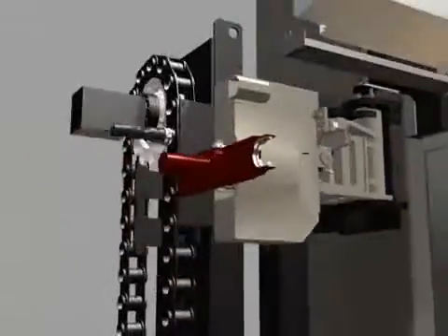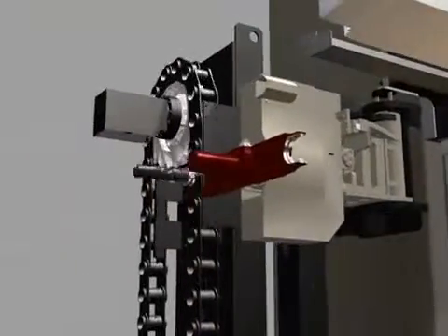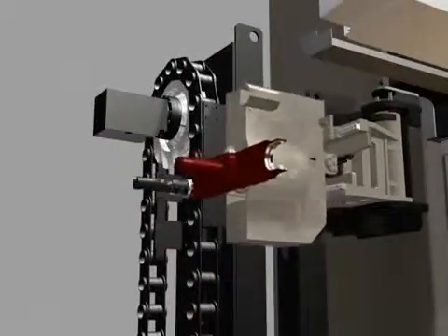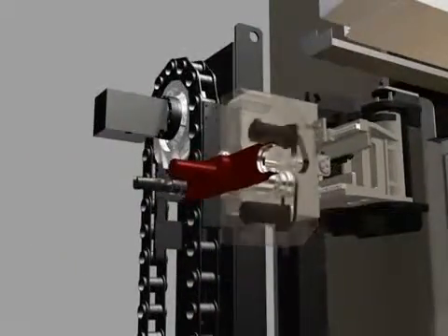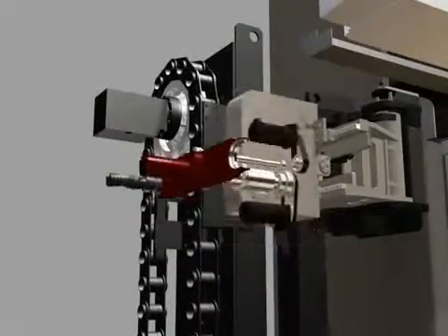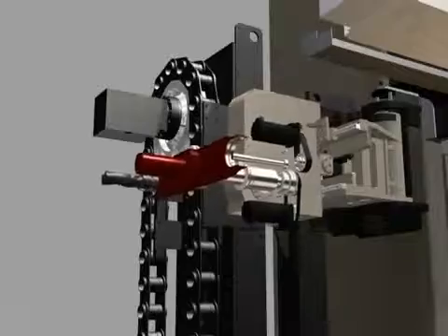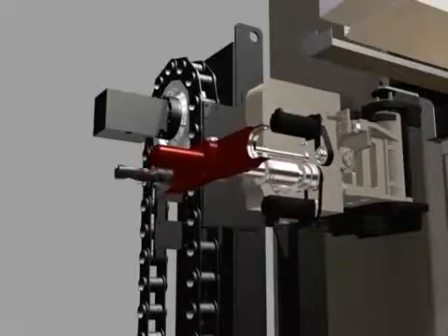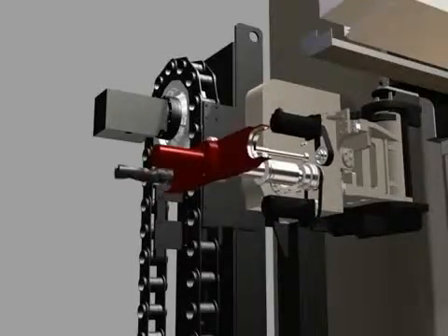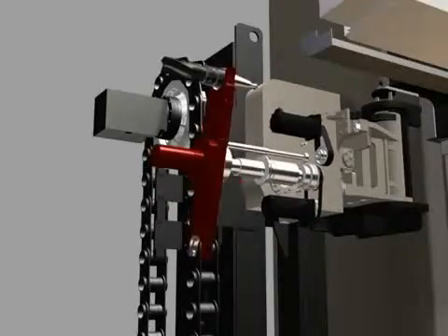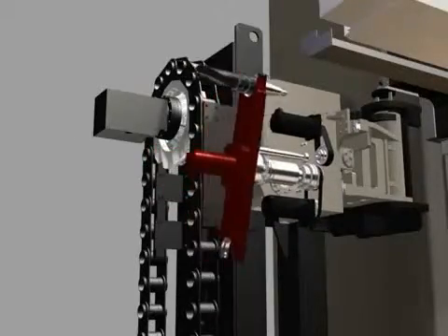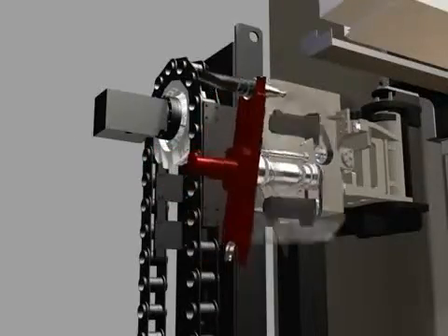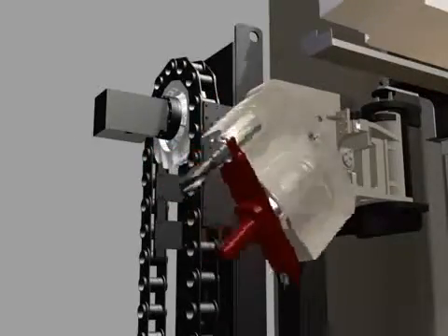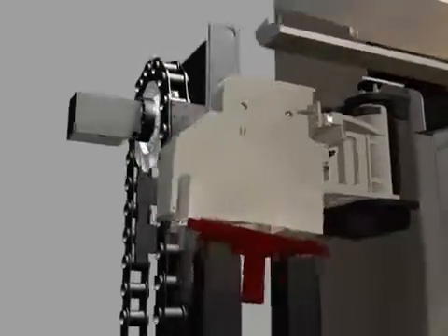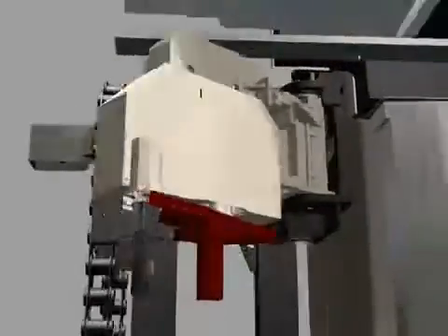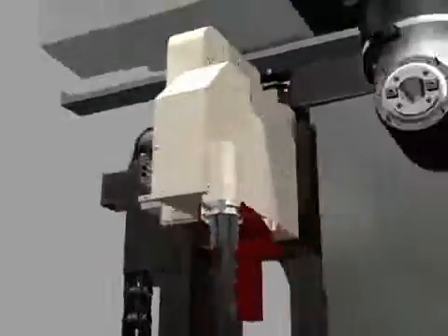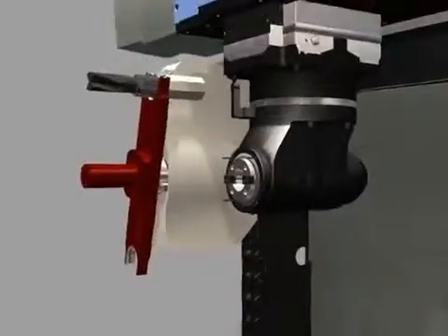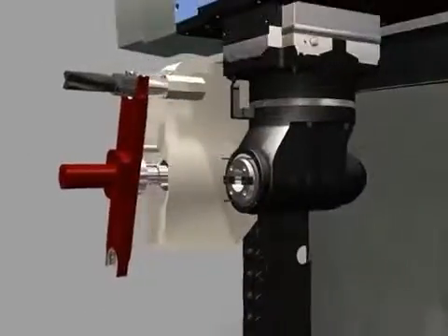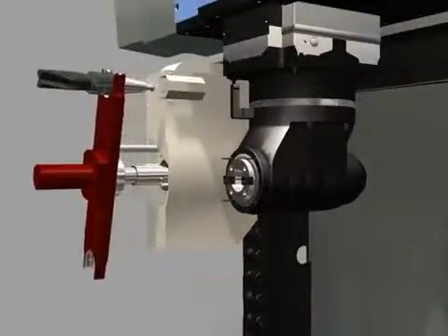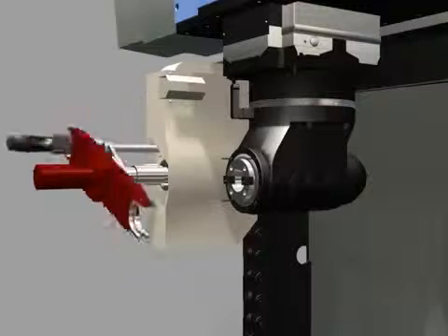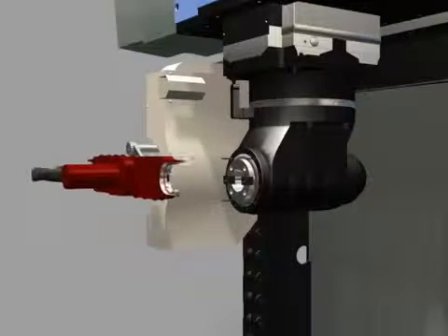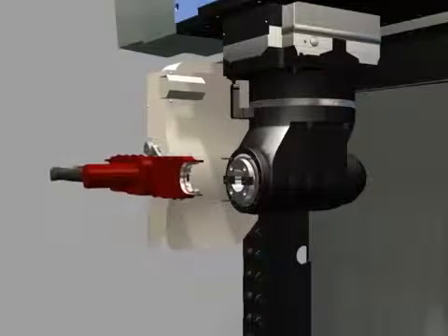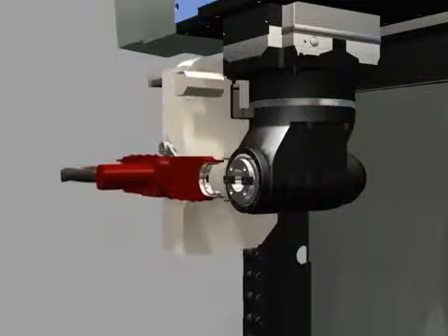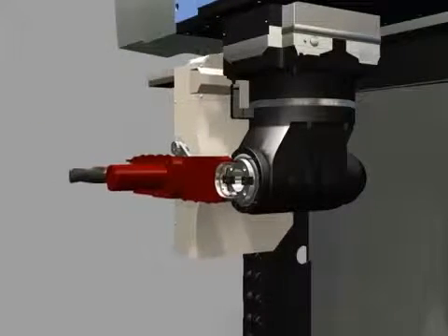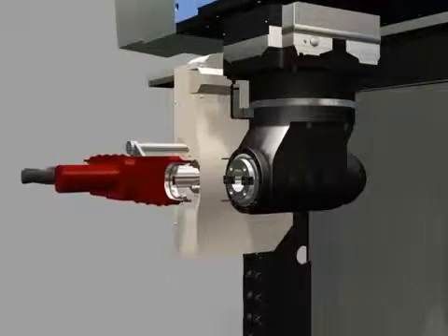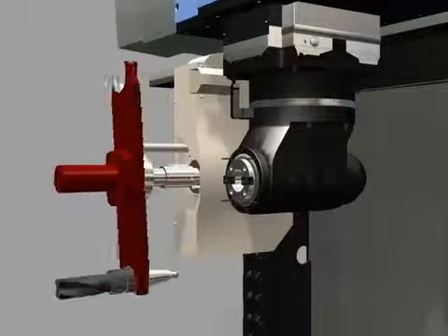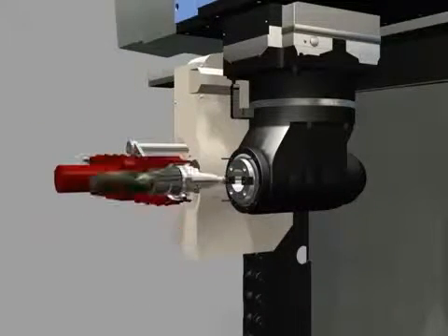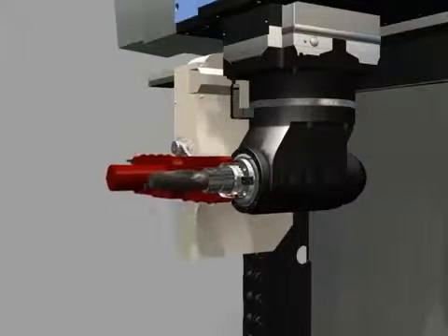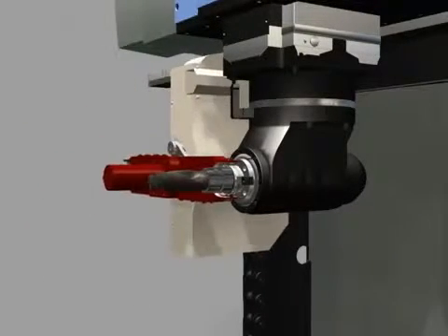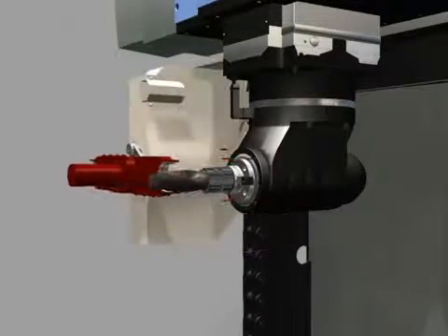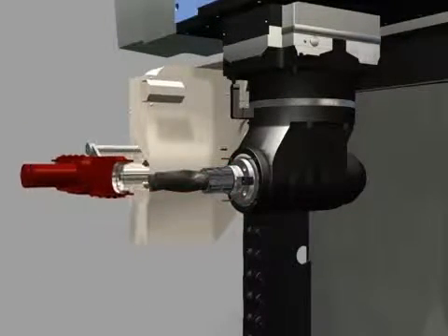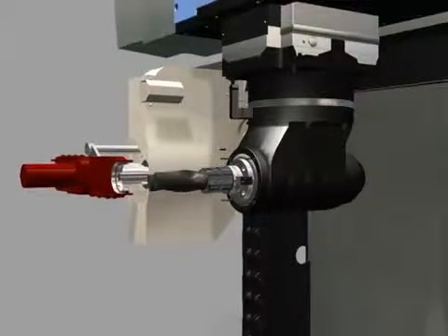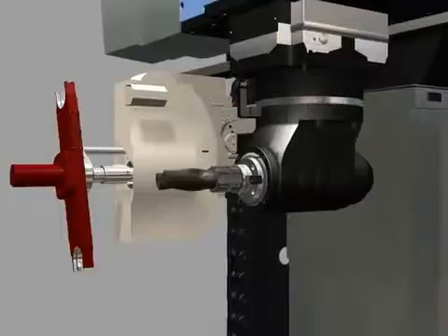The ATC, which is available for both vertical and horizontal tool change, adopts a servo-based mechanism instead of a hydraulic-based system. This offers higher reliability and maintenance-free operation to customers.